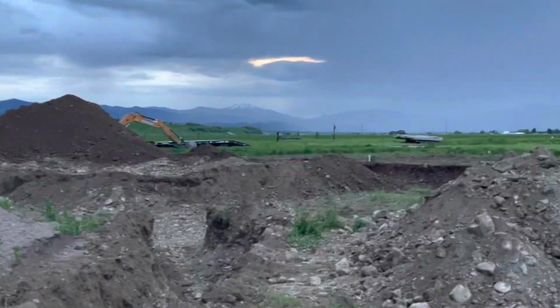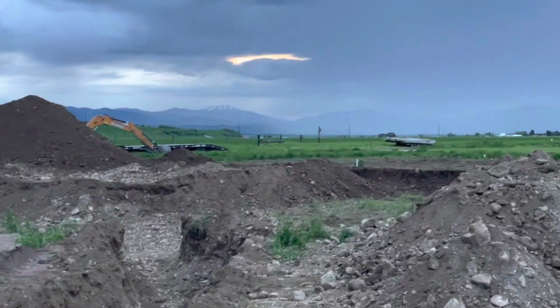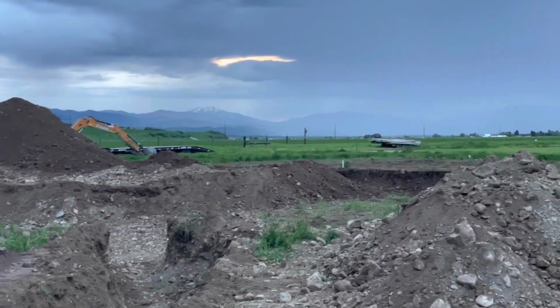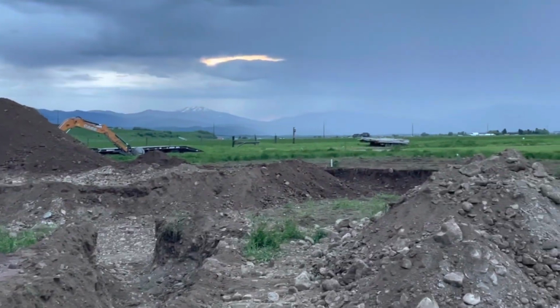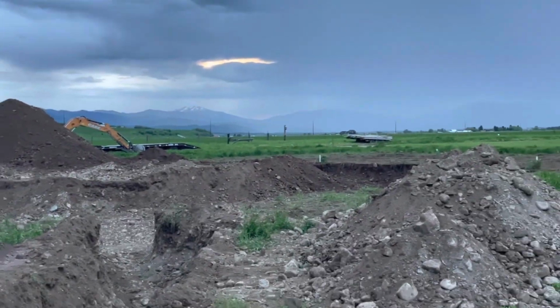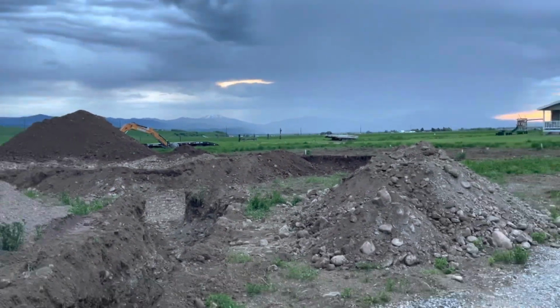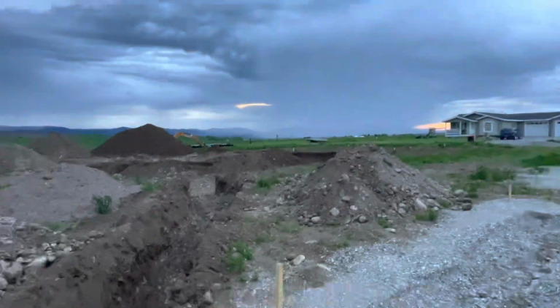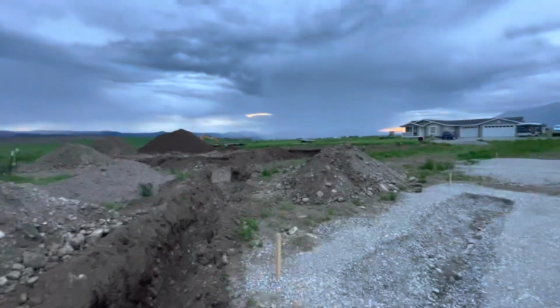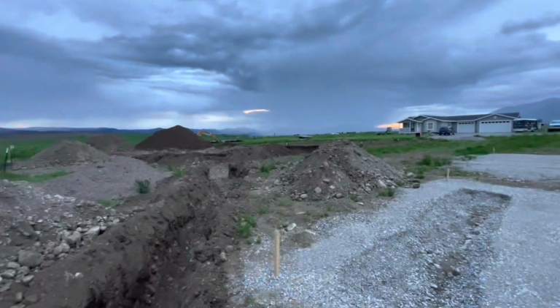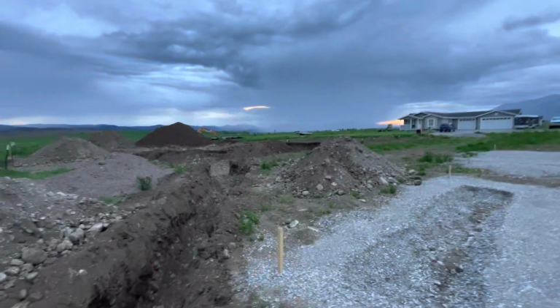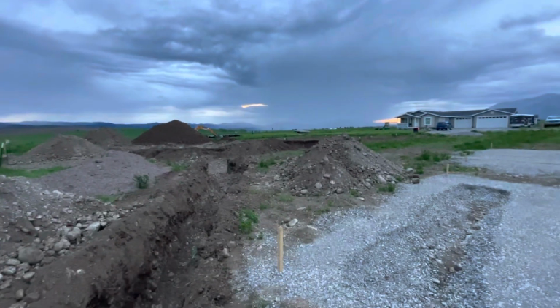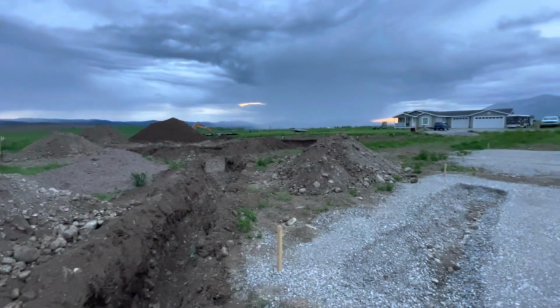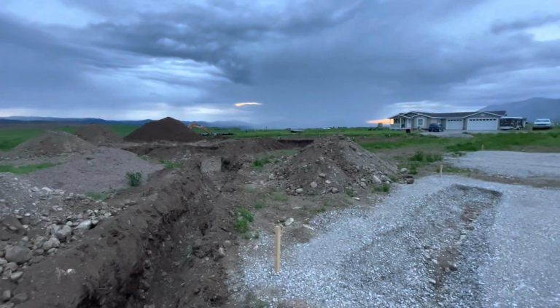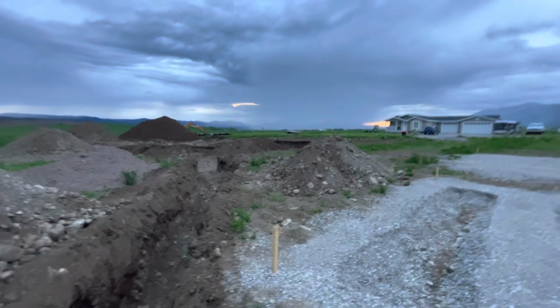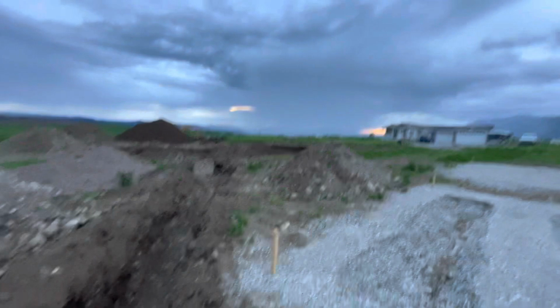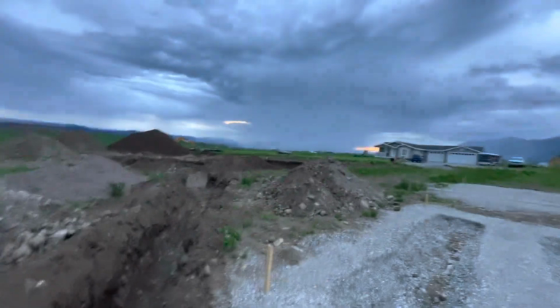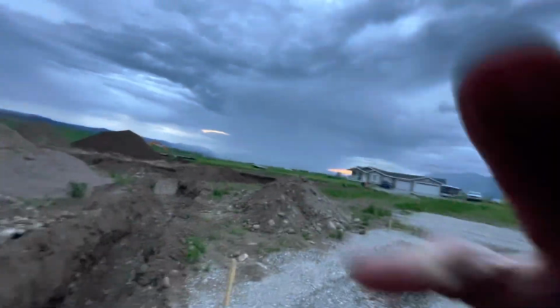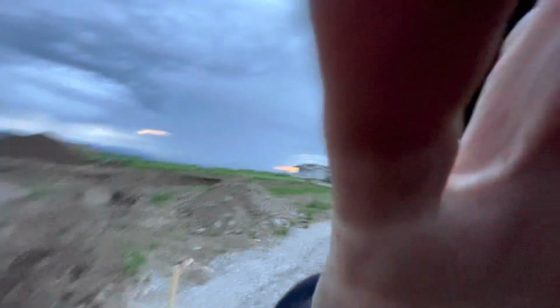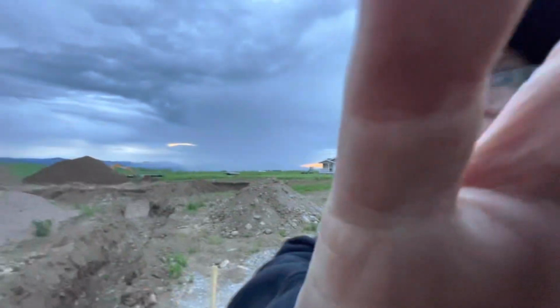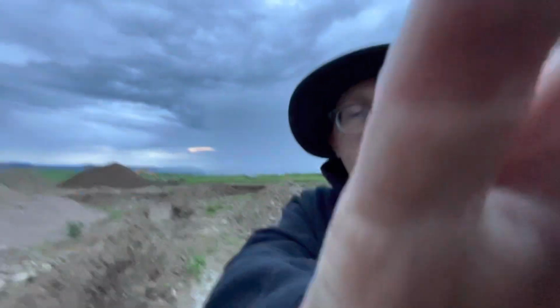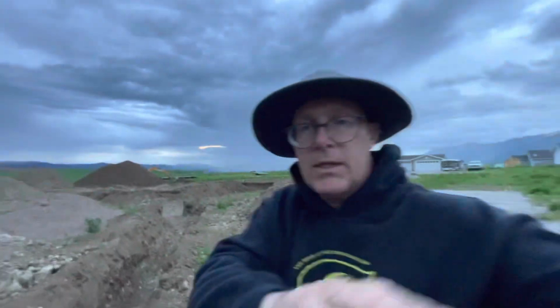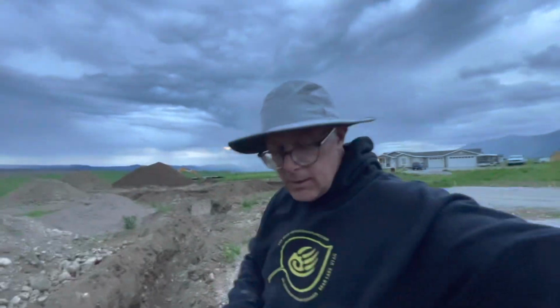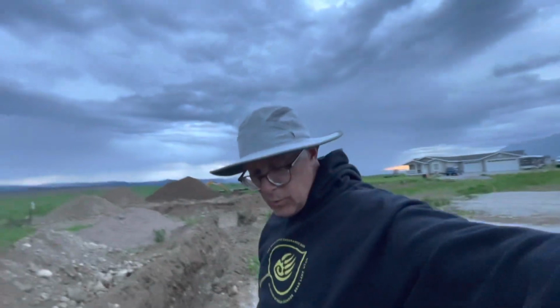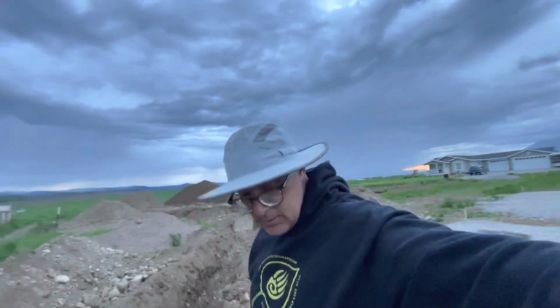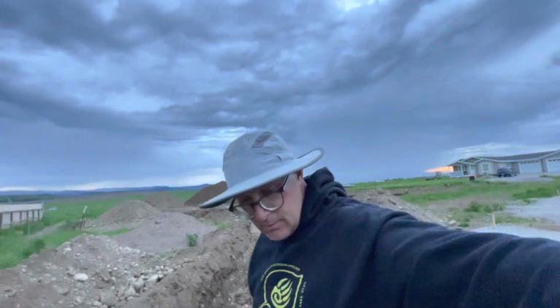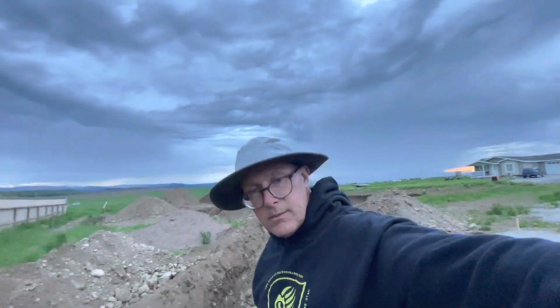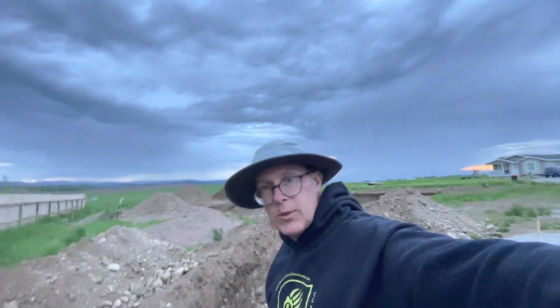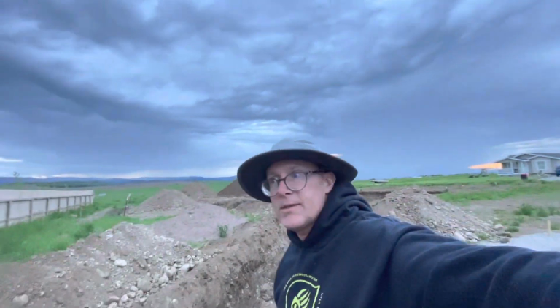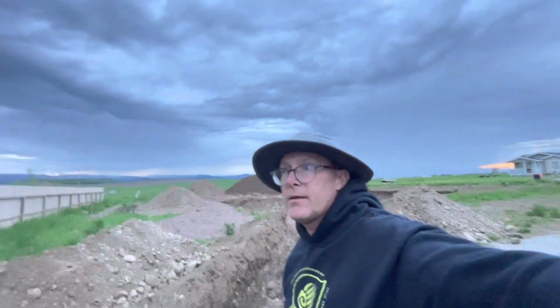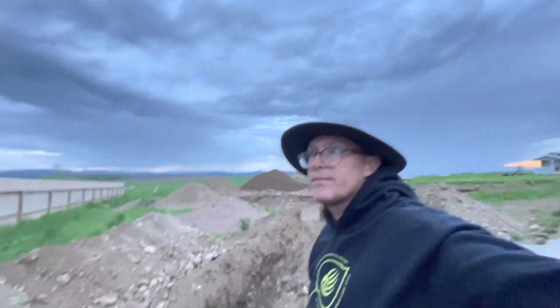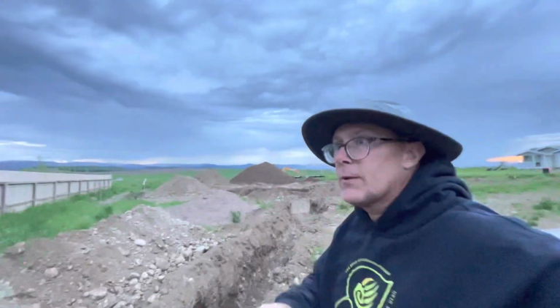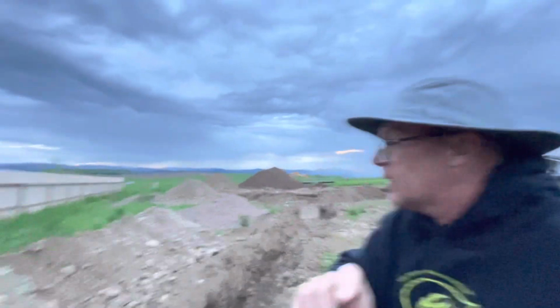Here comes the rain. Day one of digging is in the books — pretty exciting, good day.